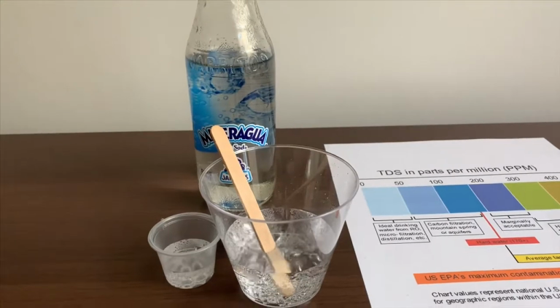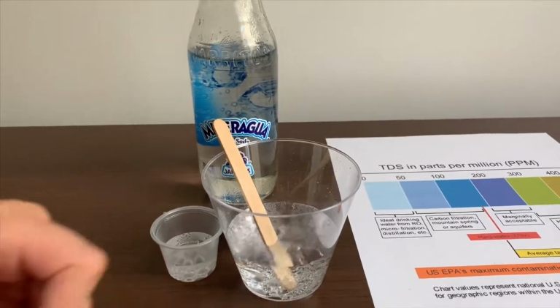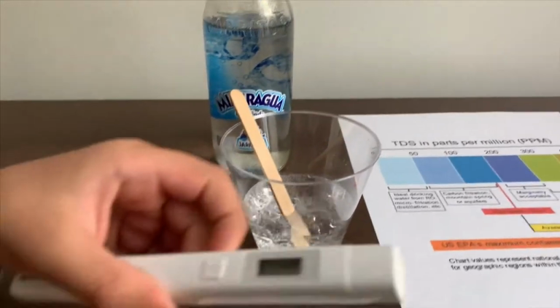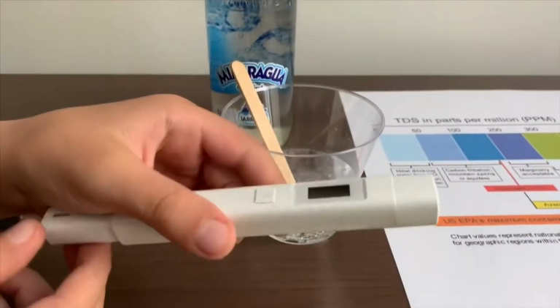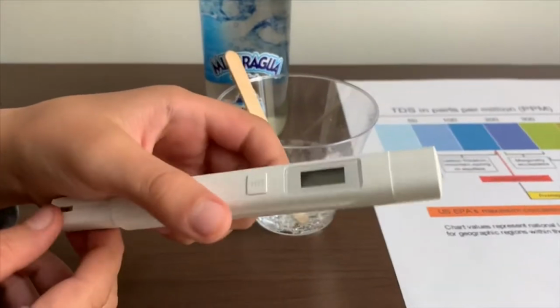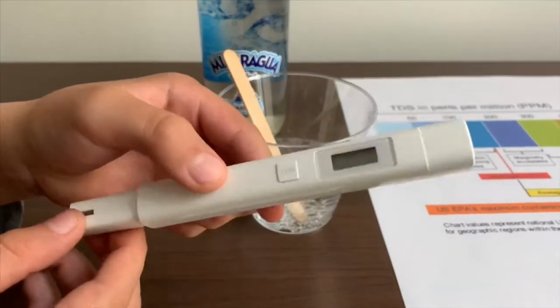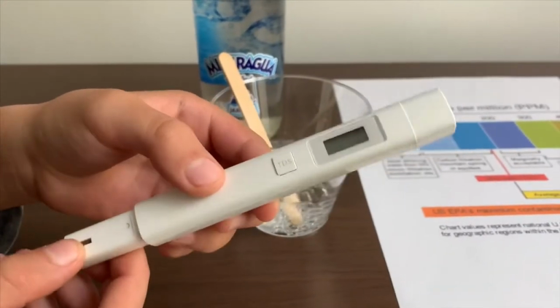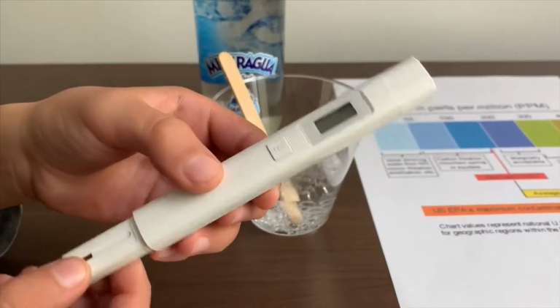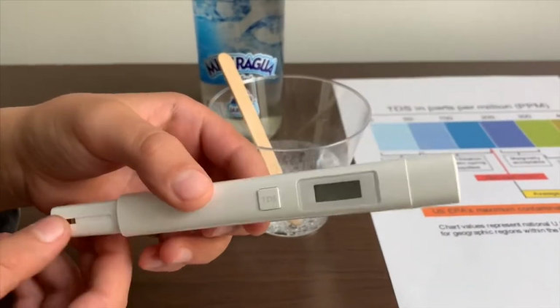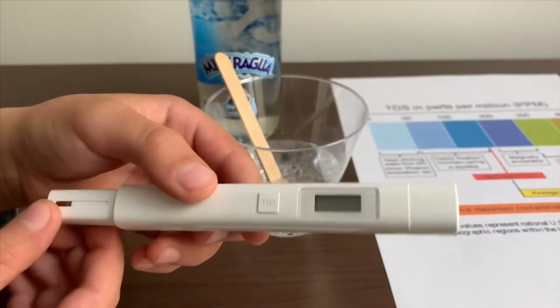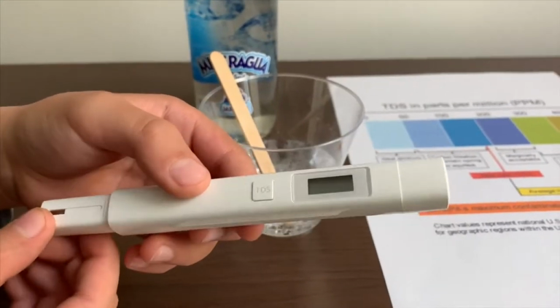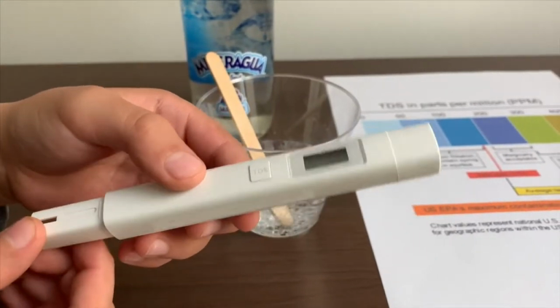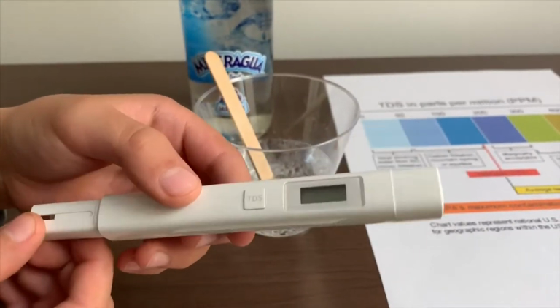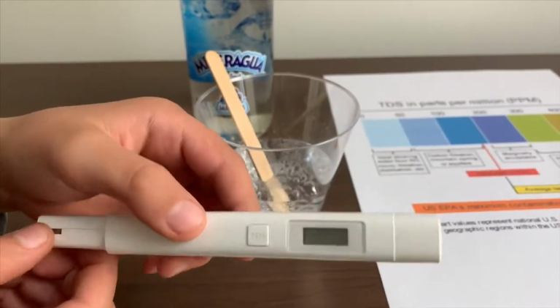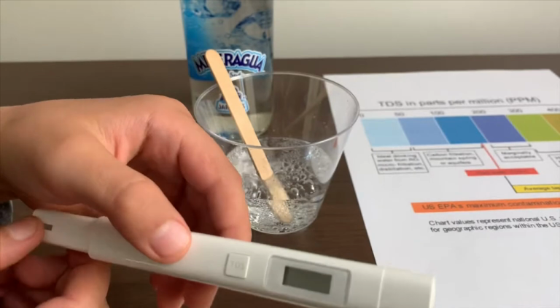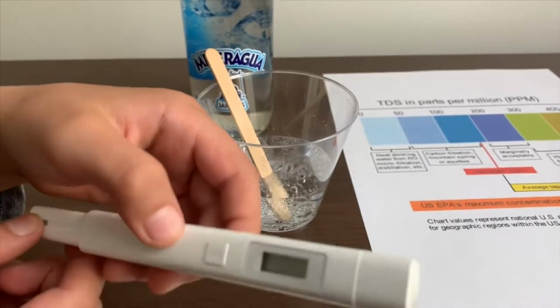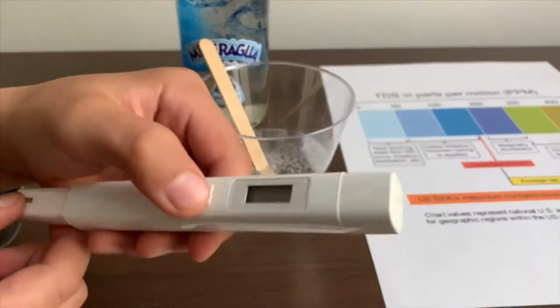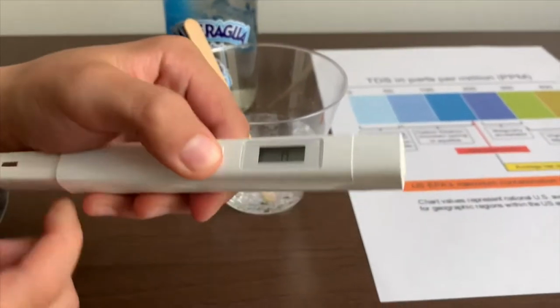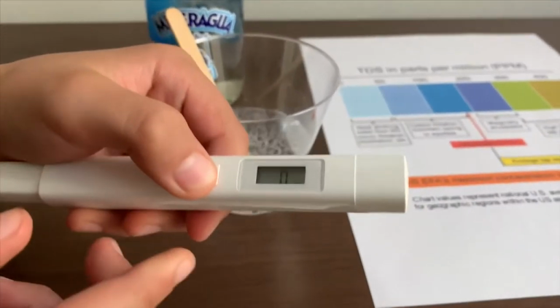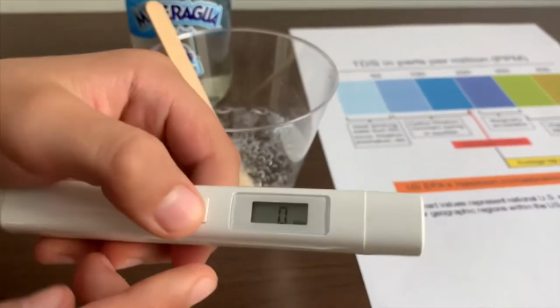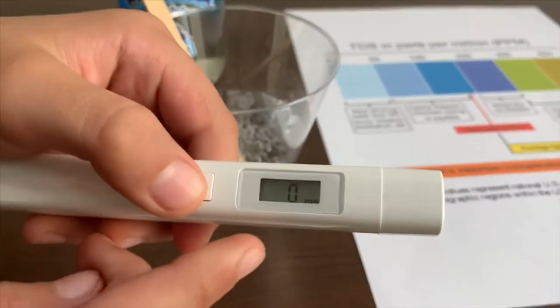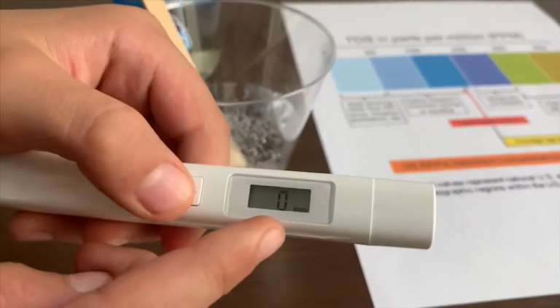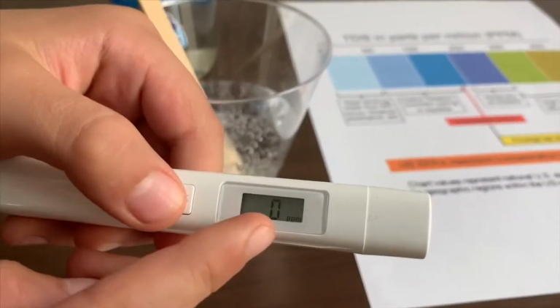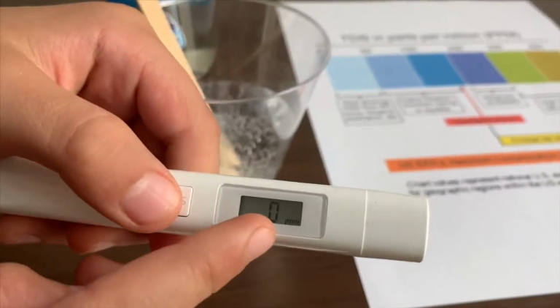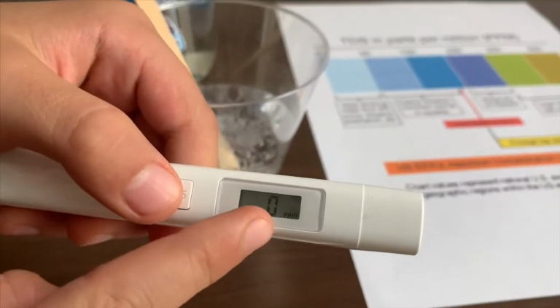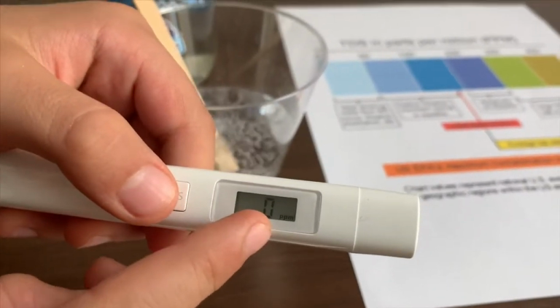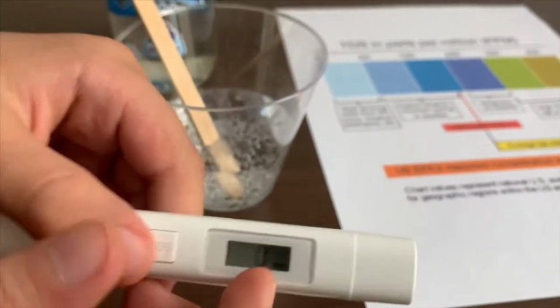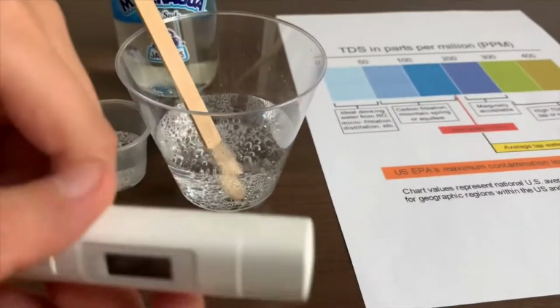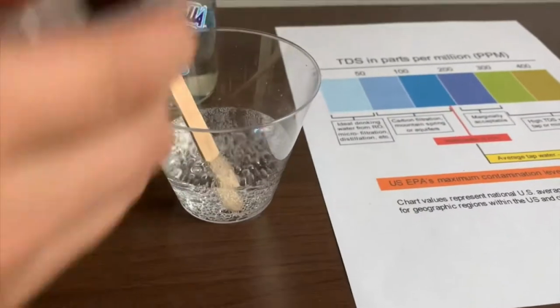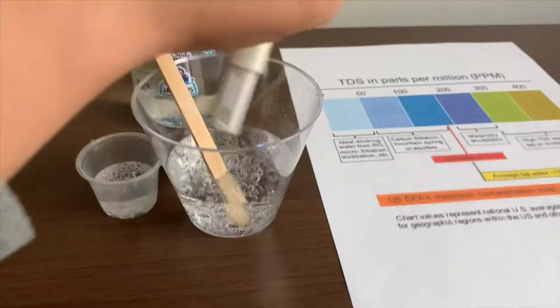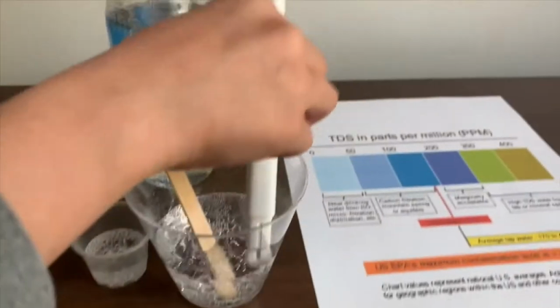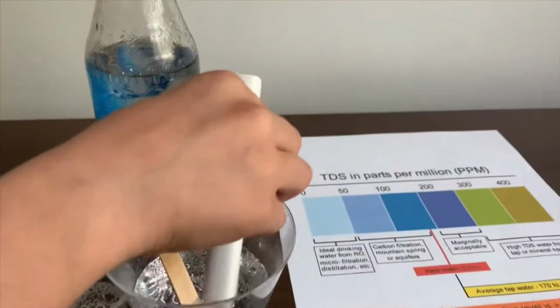If you want to buy this TDS tester, the link is down below. Turn on the TDS tester, make sure it says 0 and put it in.